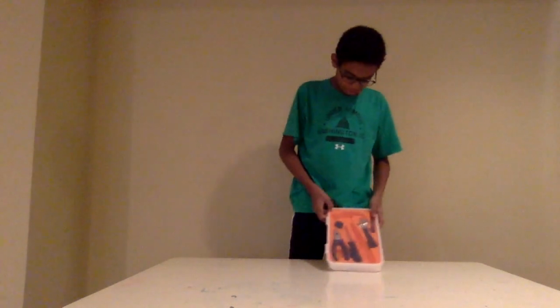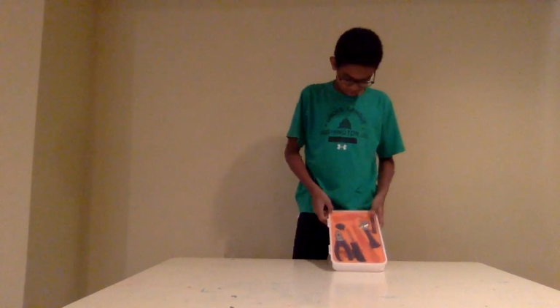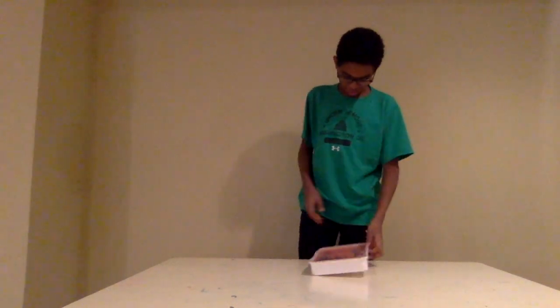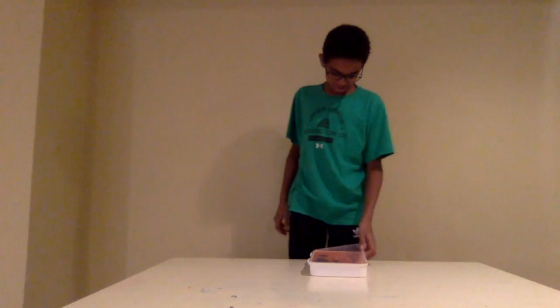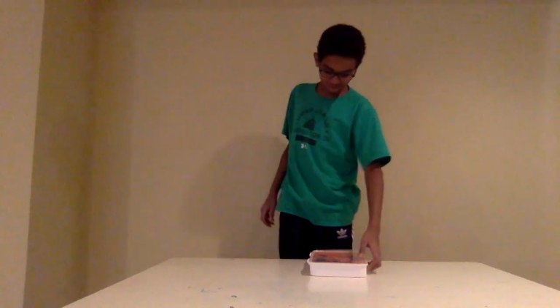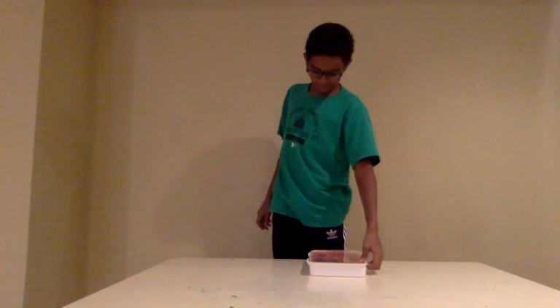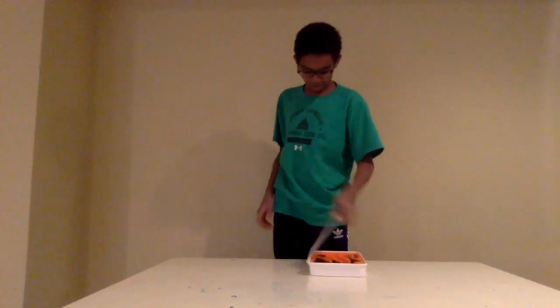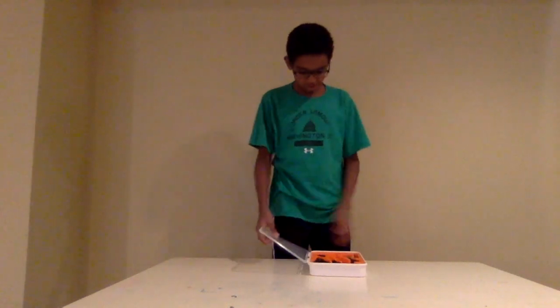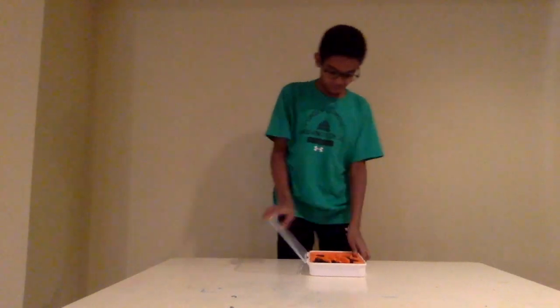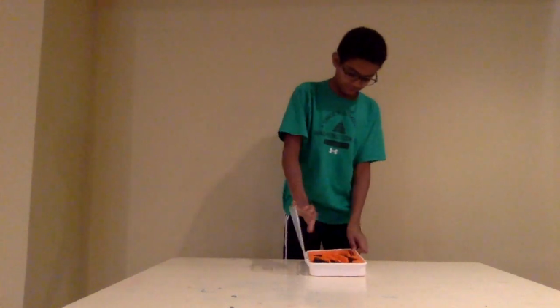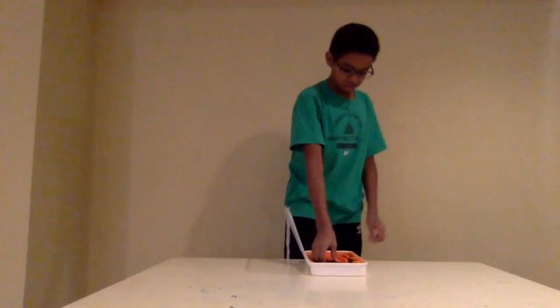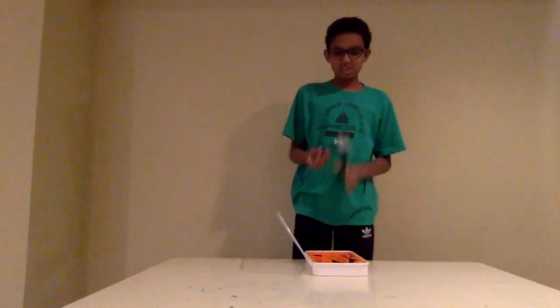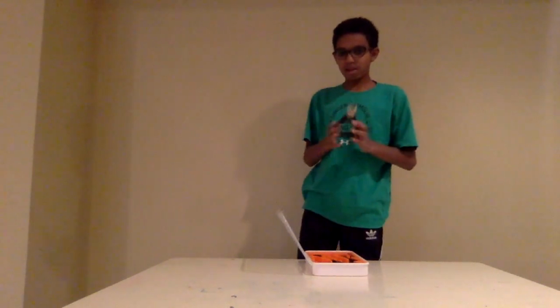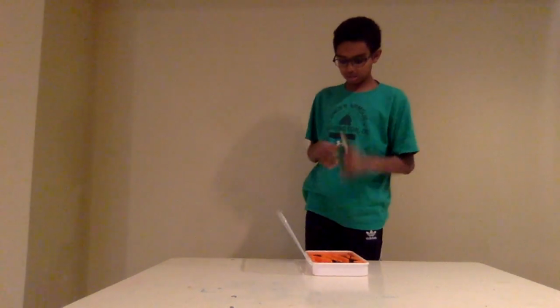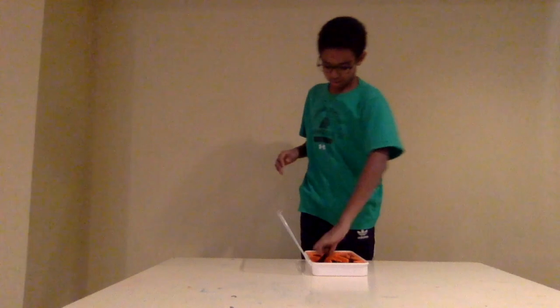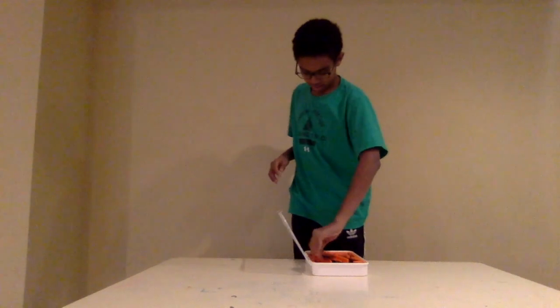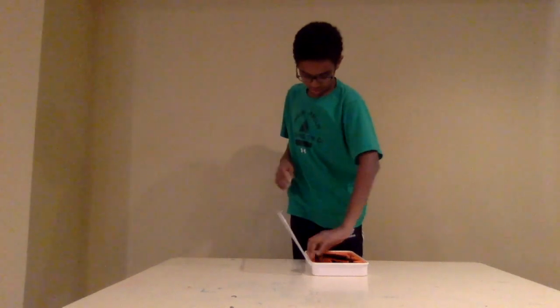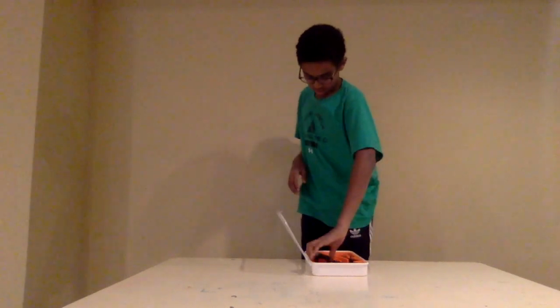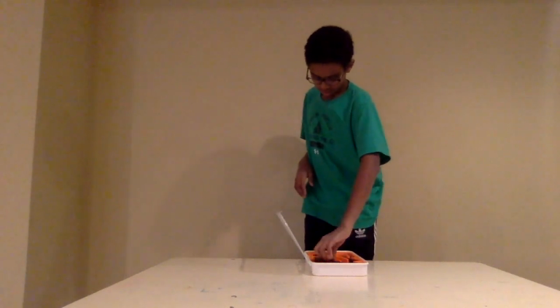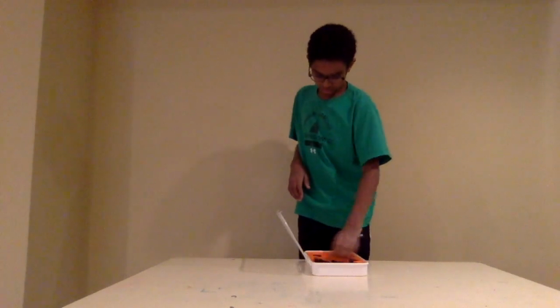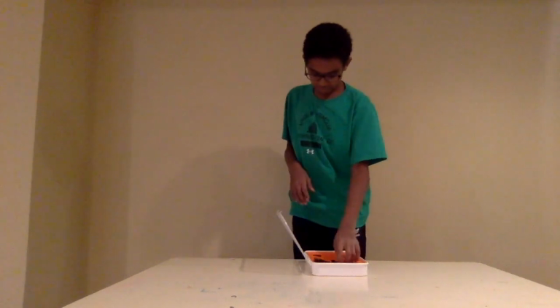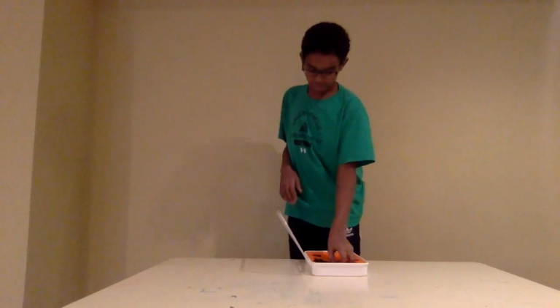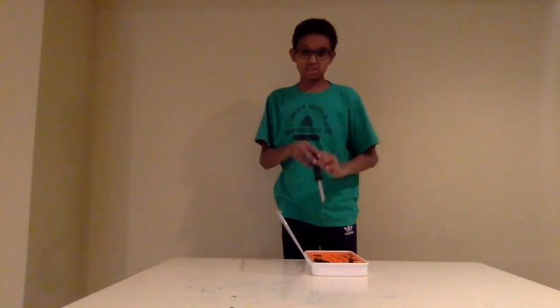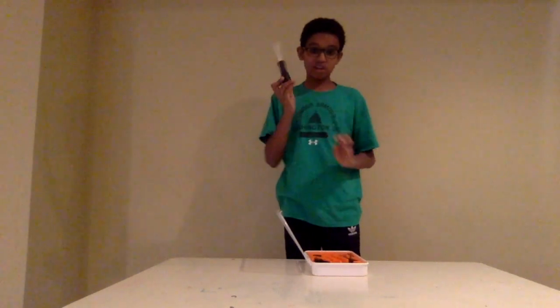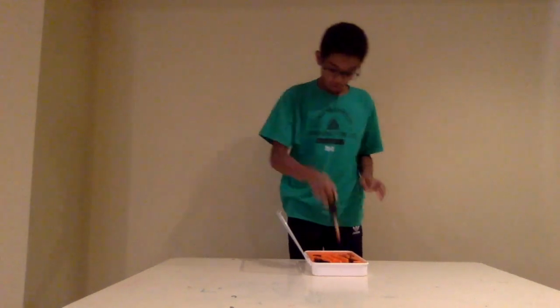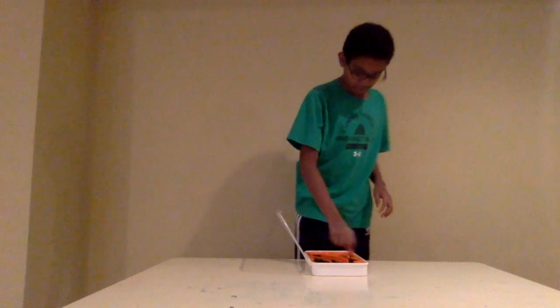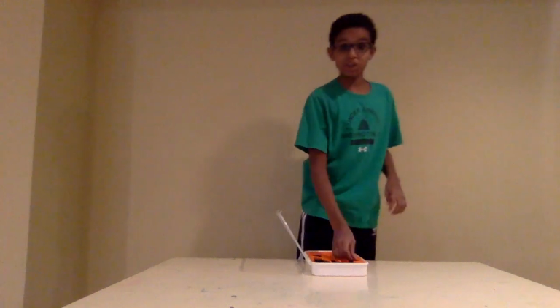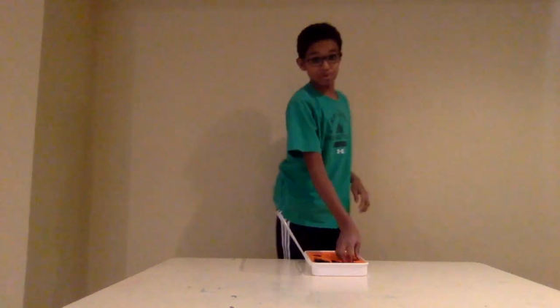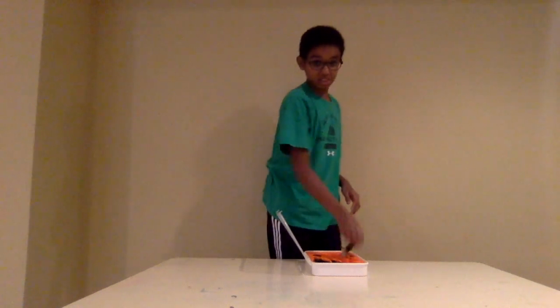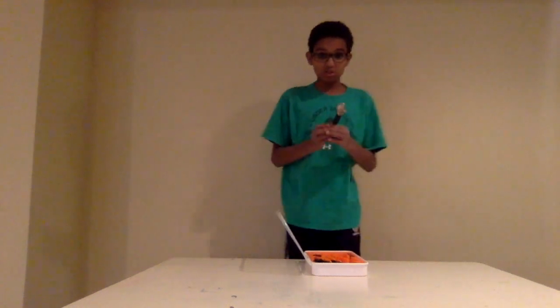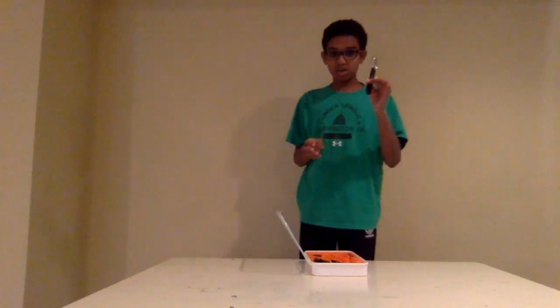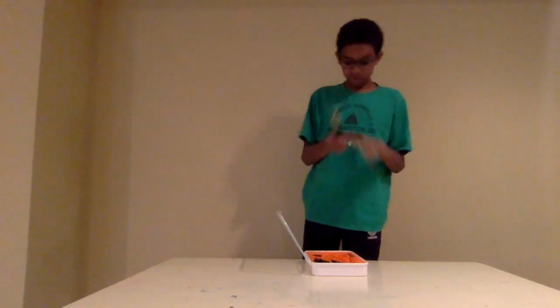In here we have some pliers, we have a screwdriver, we have a bunch of bits.